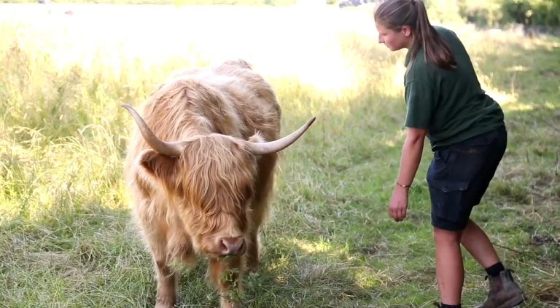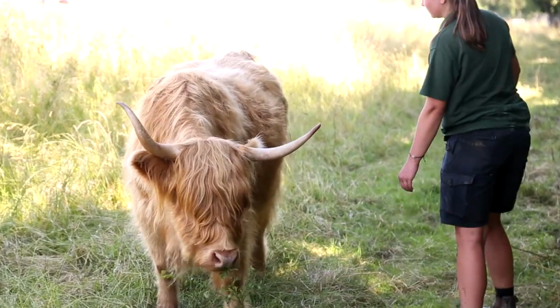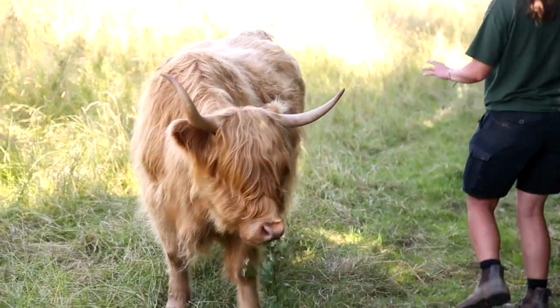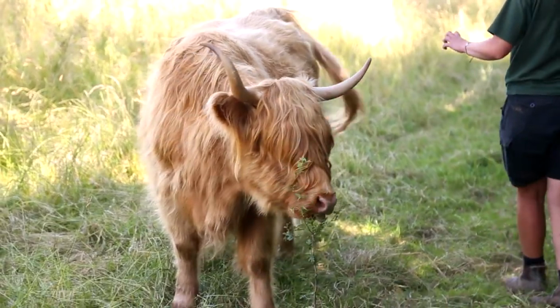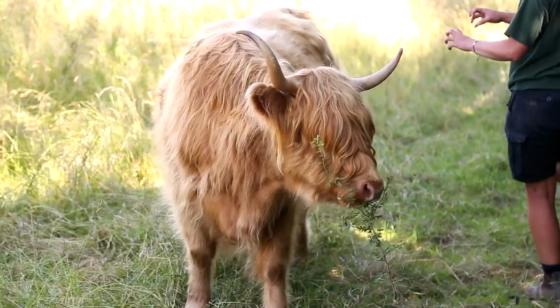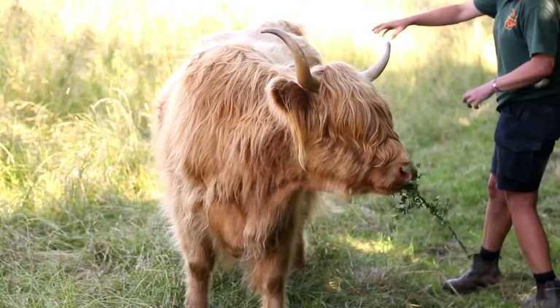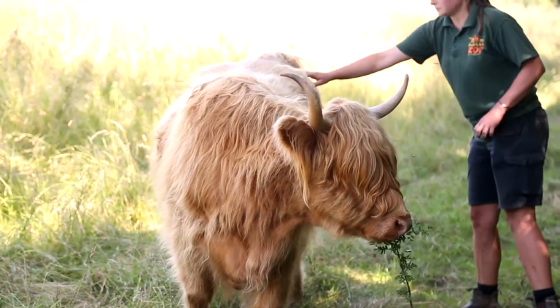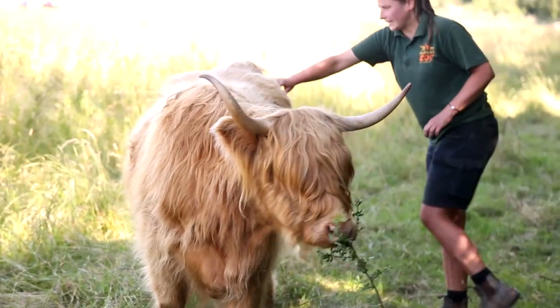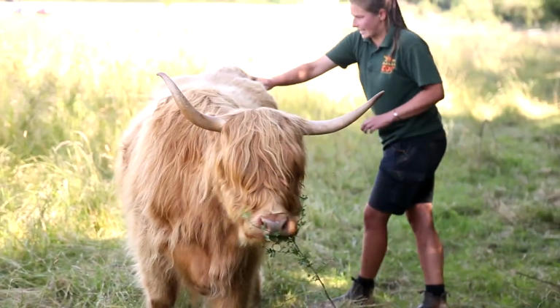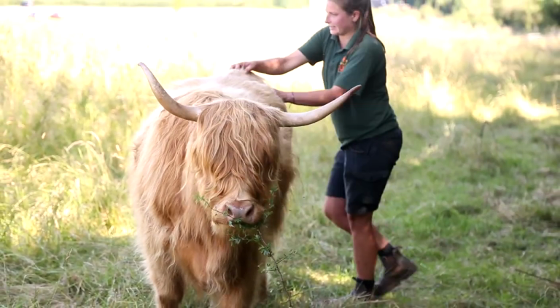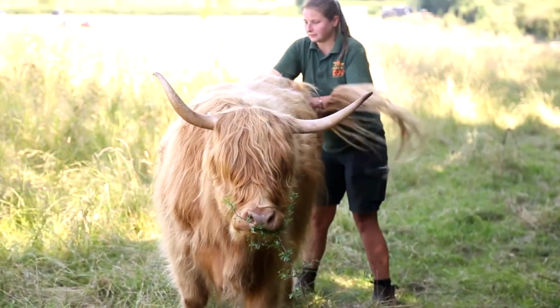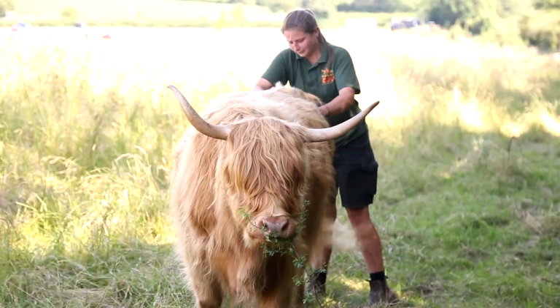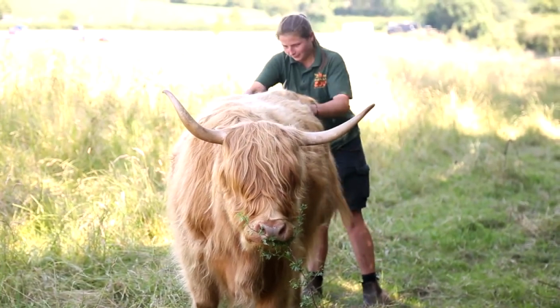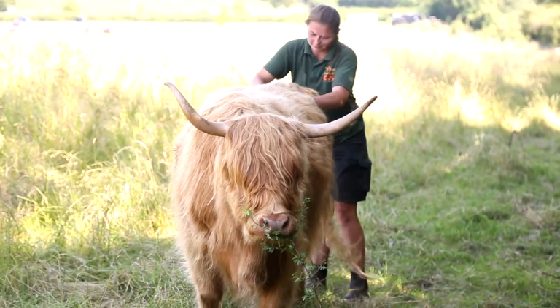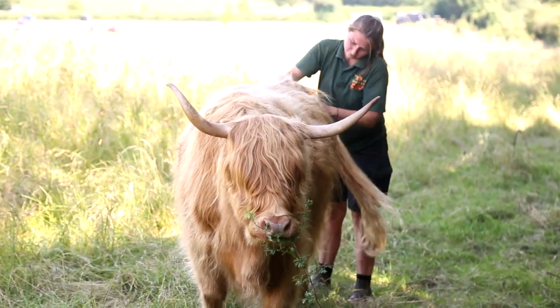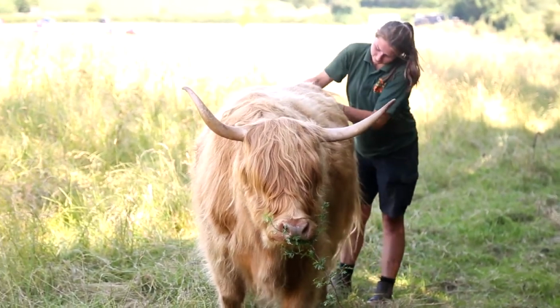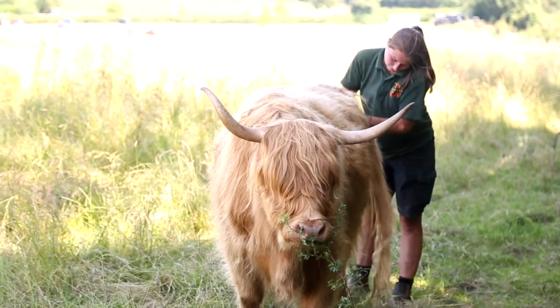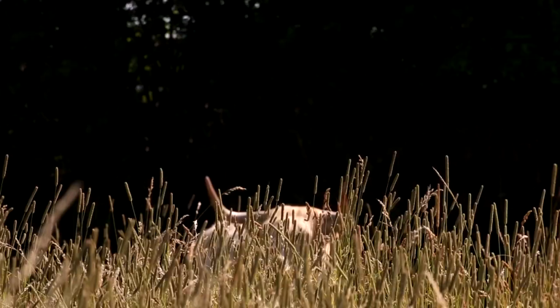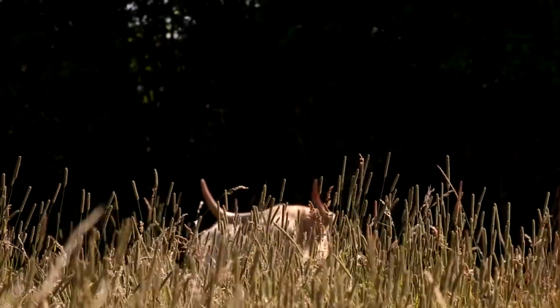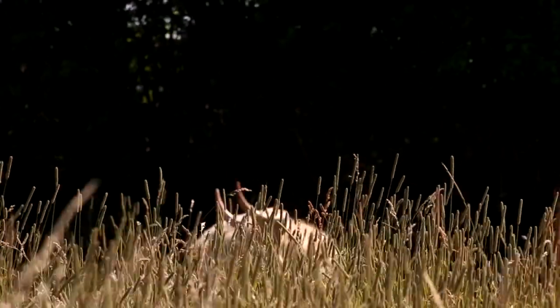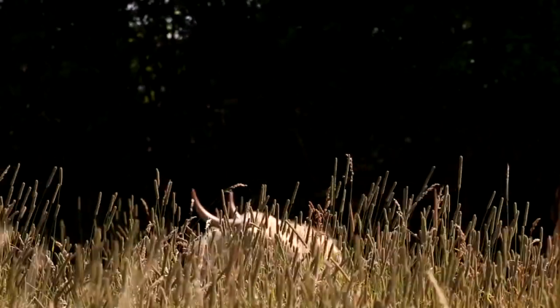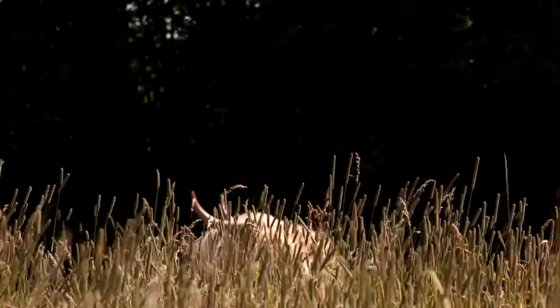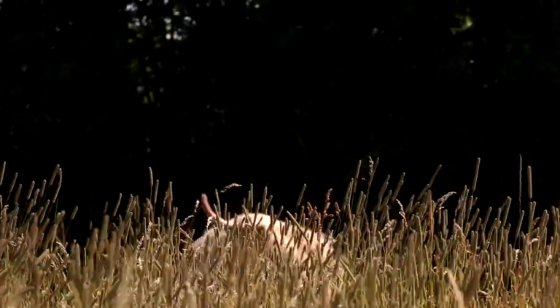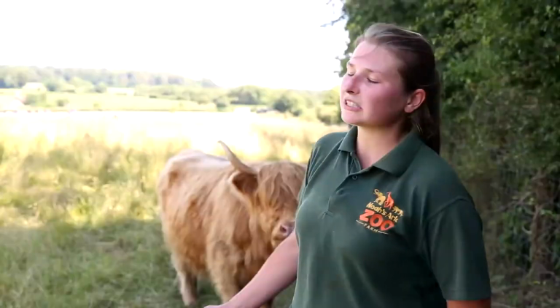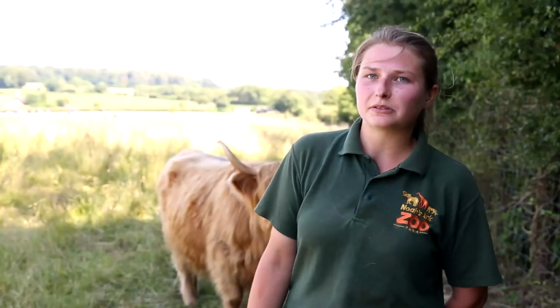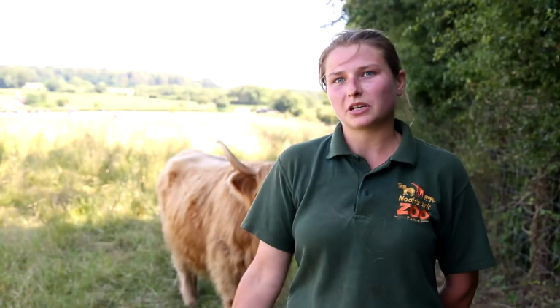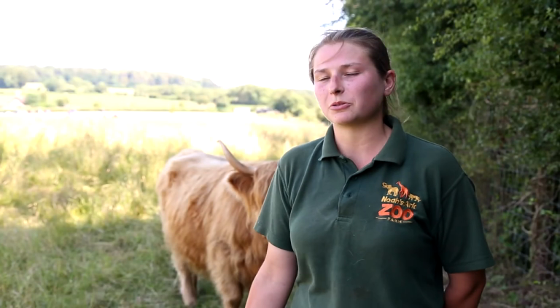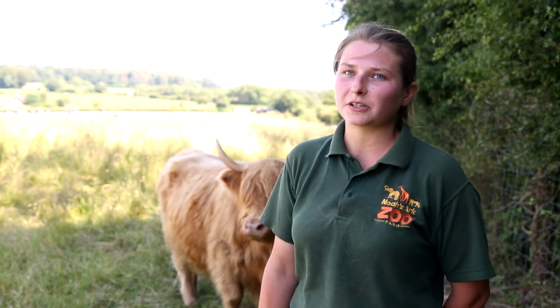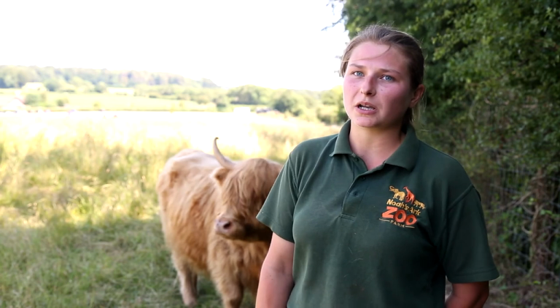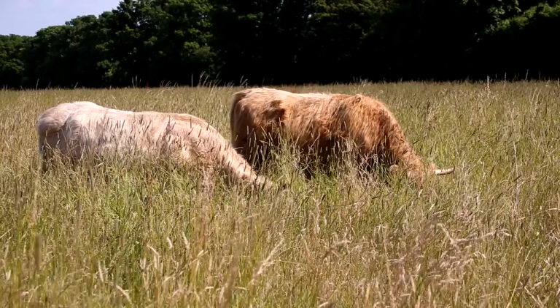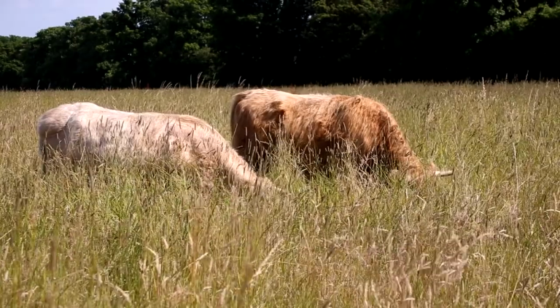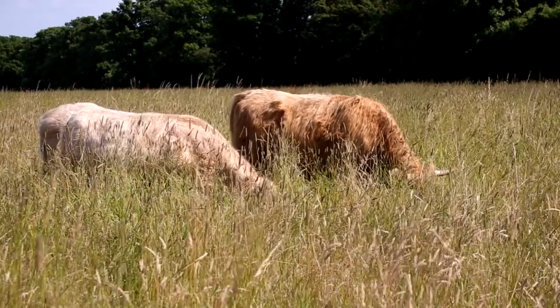At the moment we've got our British white cows in their other field, so these guys have come up so that the other cows can have theirs. It also means they've got a lot more shade, because these guys have got really thick coats so it helps keep them cool in the summer. It helps rest the fields, helps them recover, stops parasites building up and gives them nice fresh grazing.